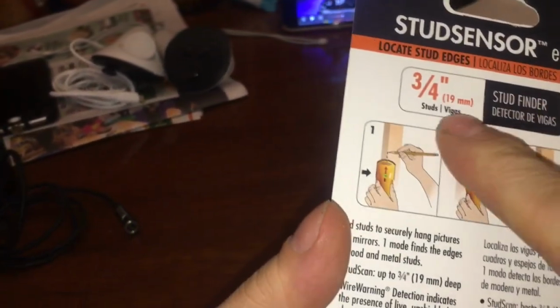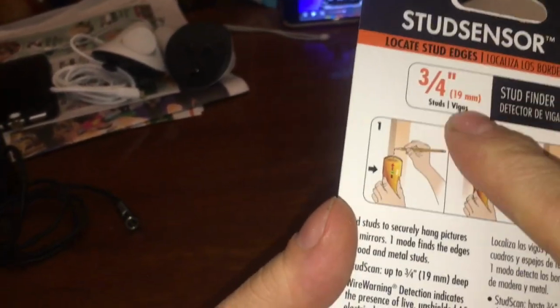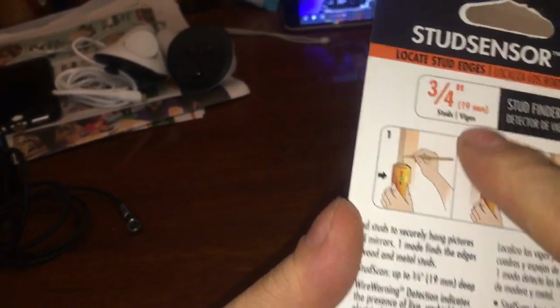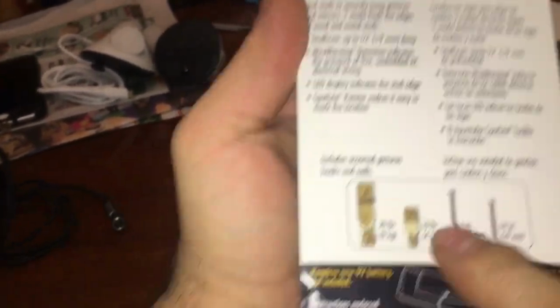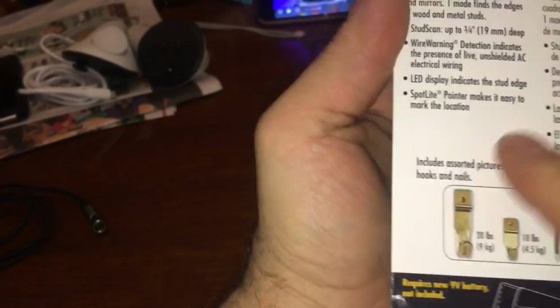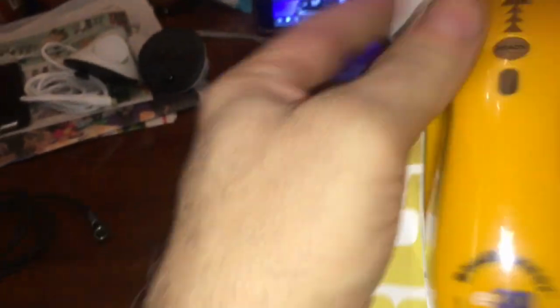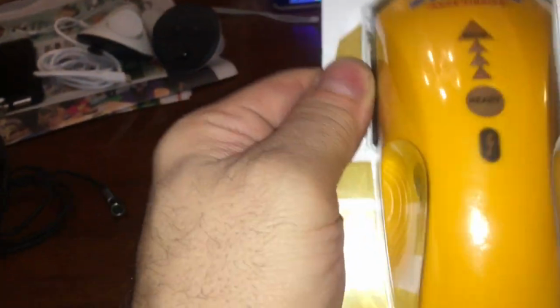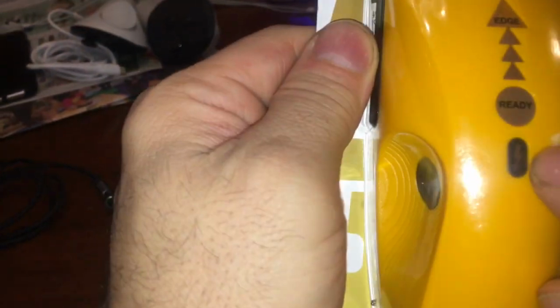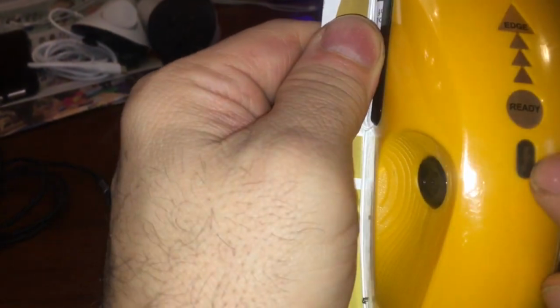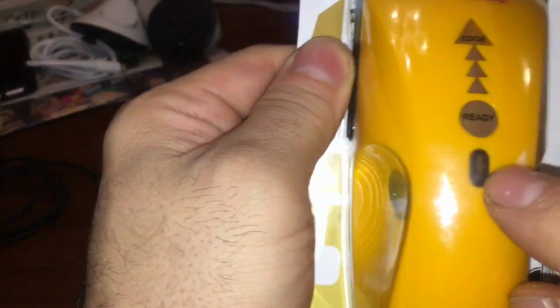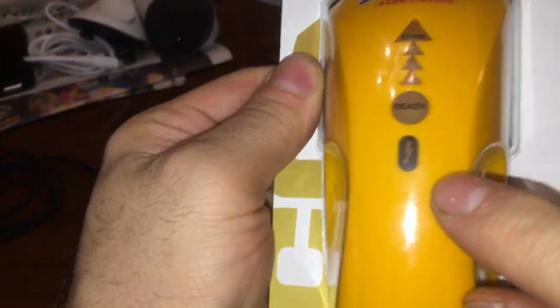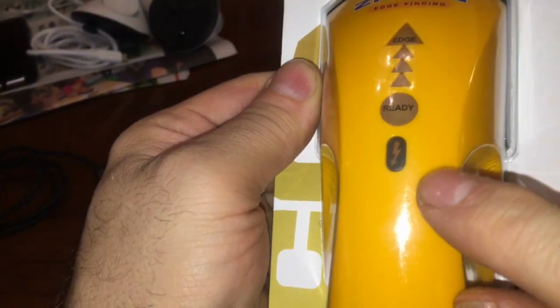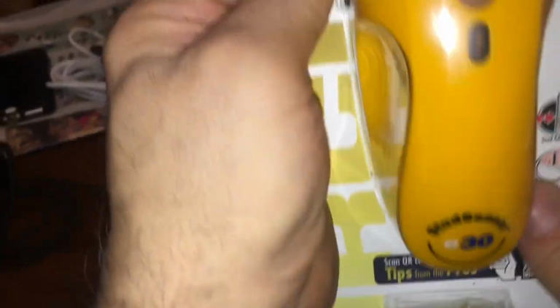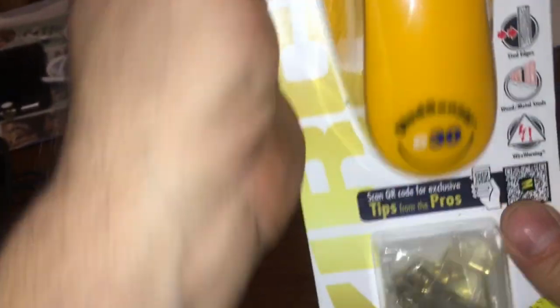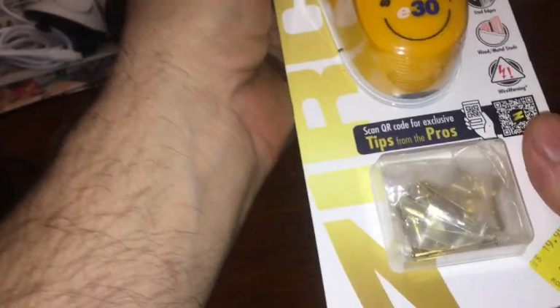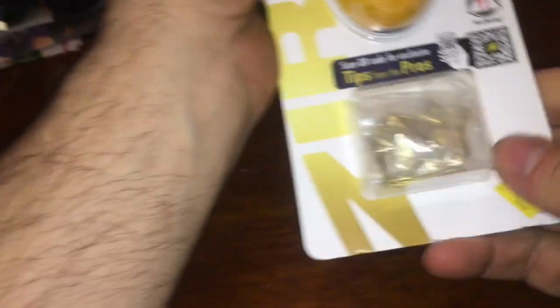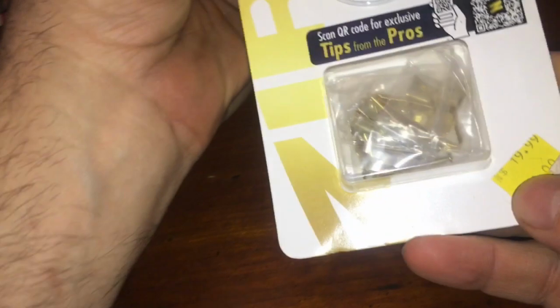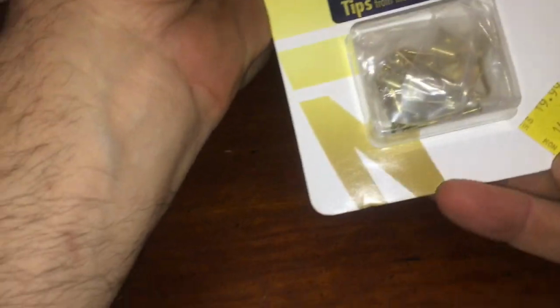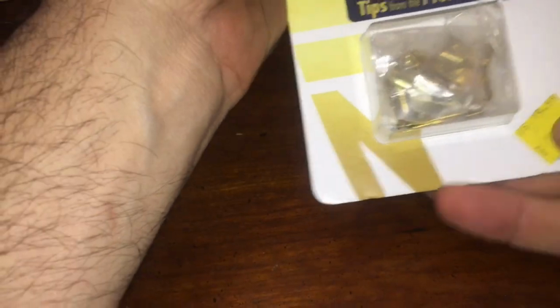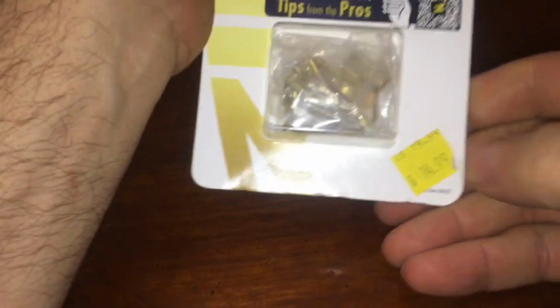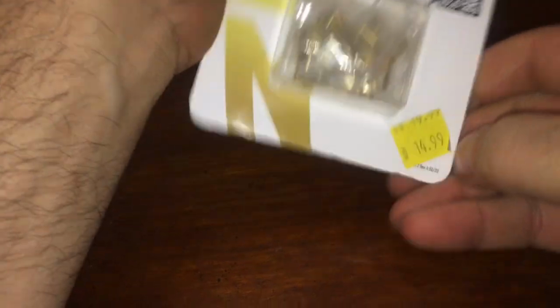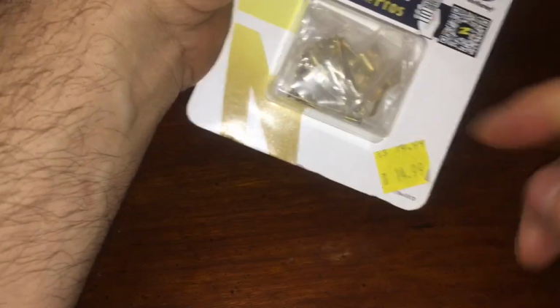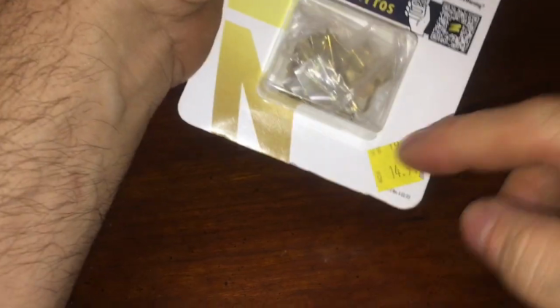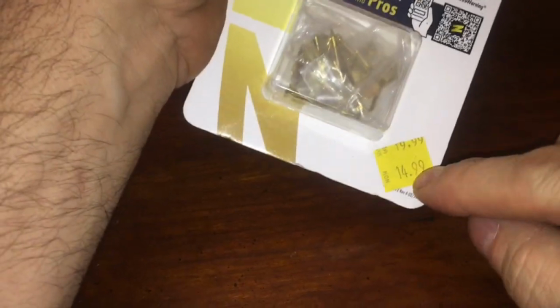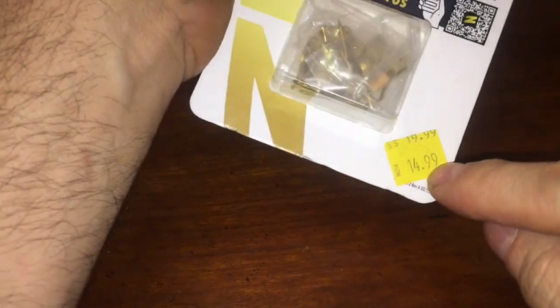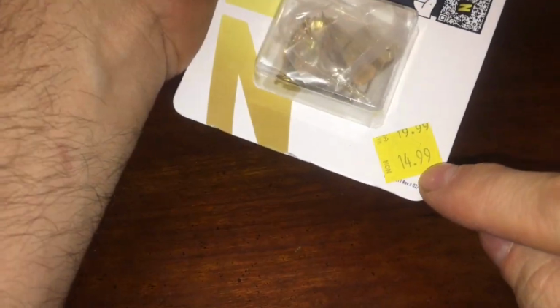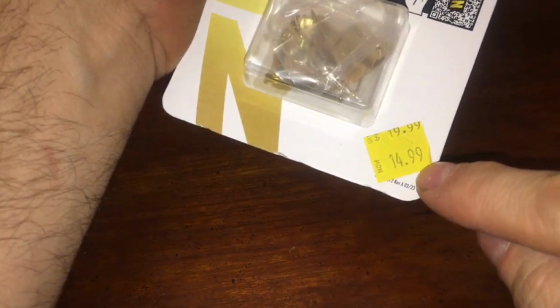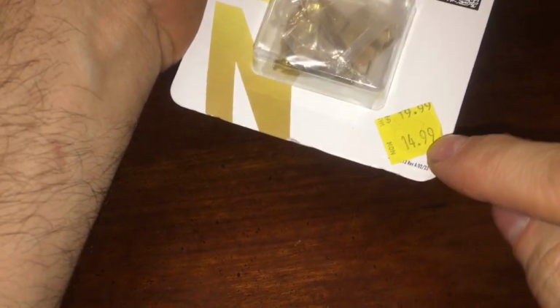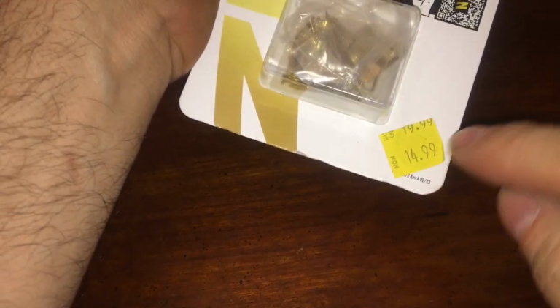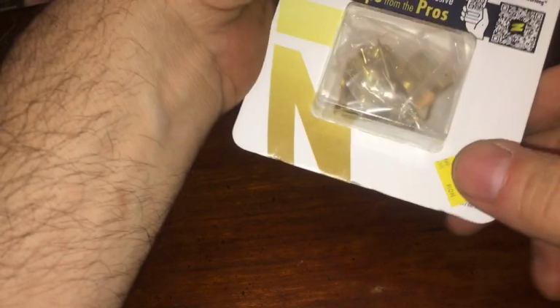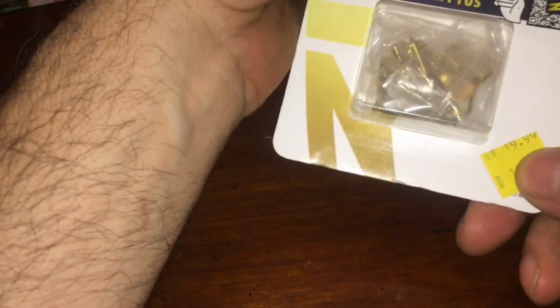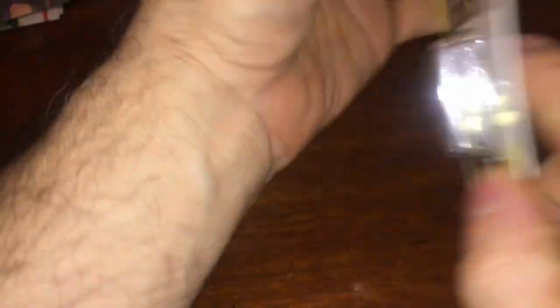A stud finder. It says it finds electrical. Does it come with batteries? Normally $20 — the sticker says $15 but it was actually $9.